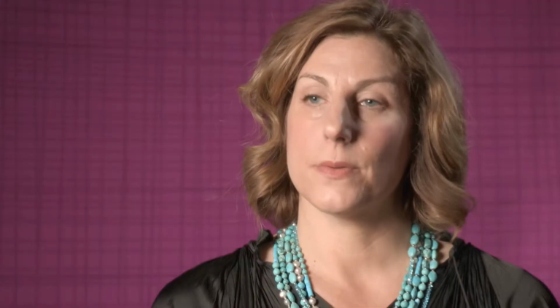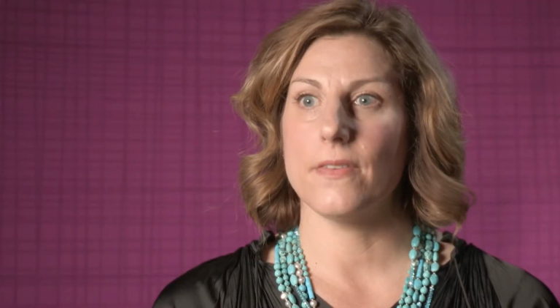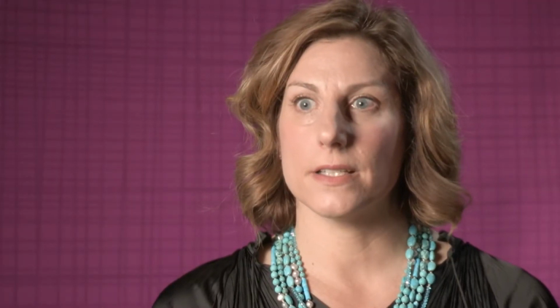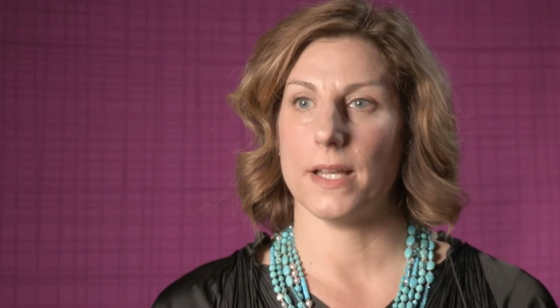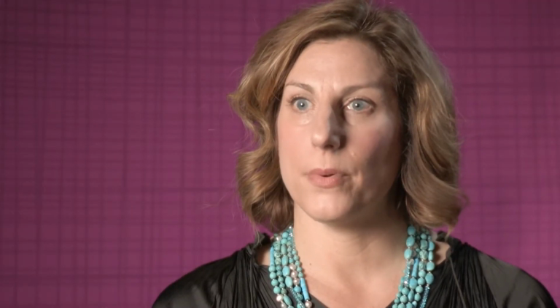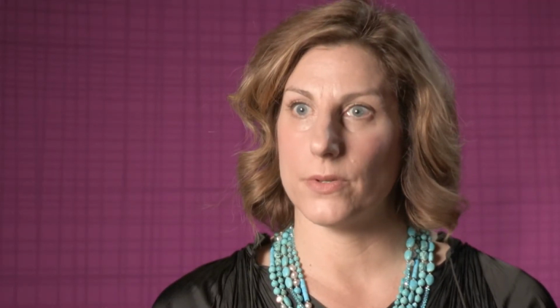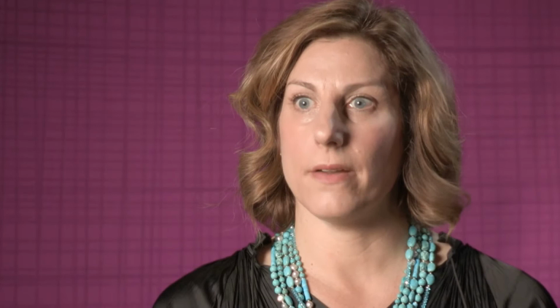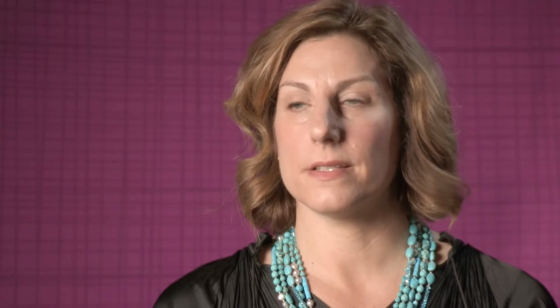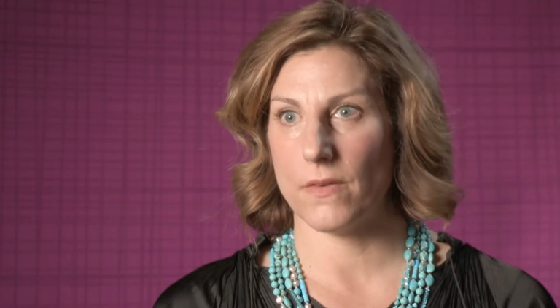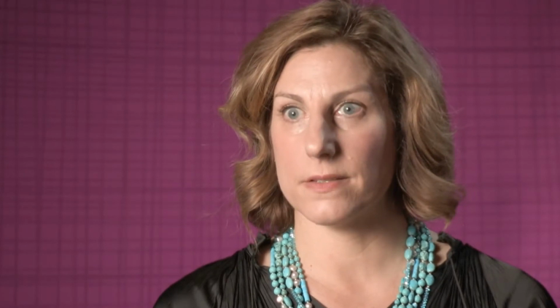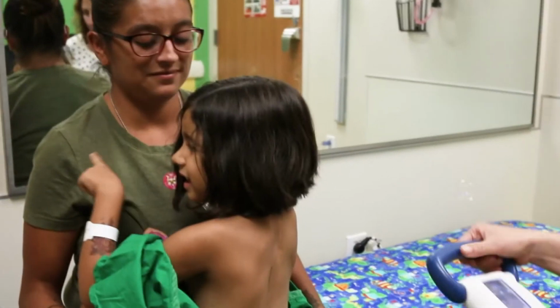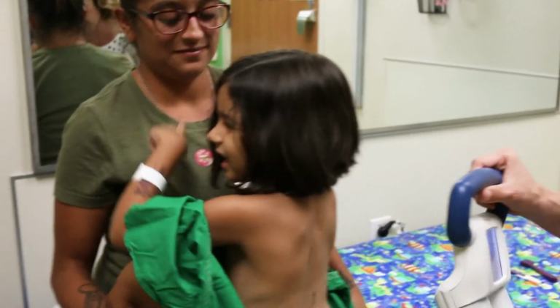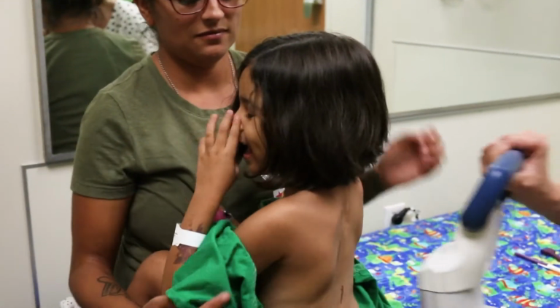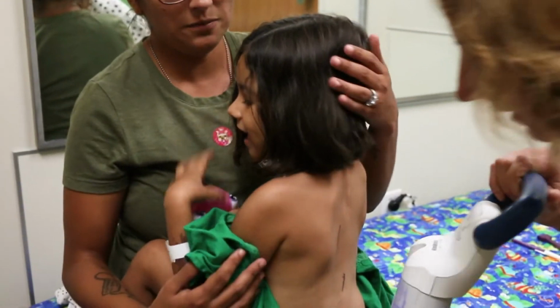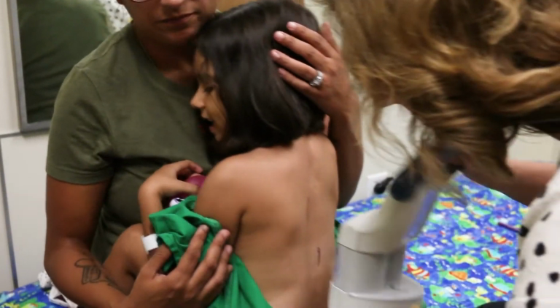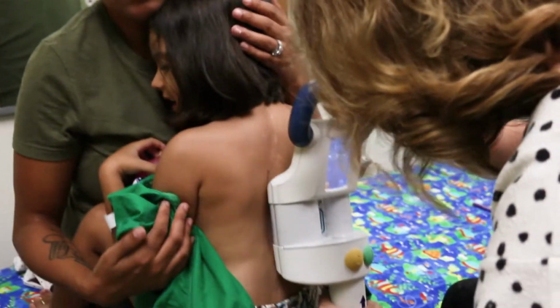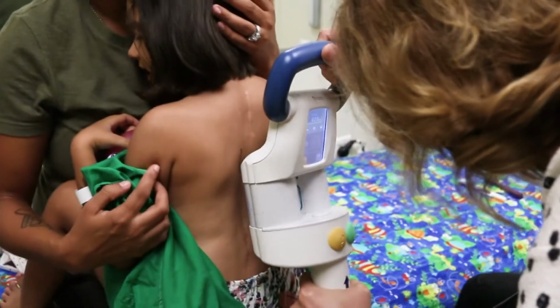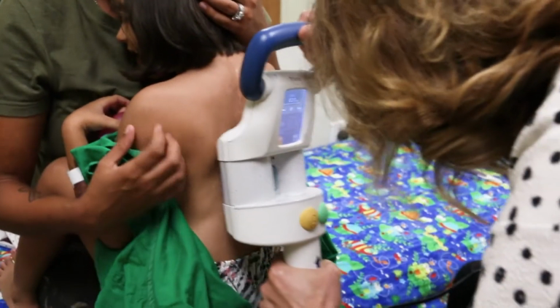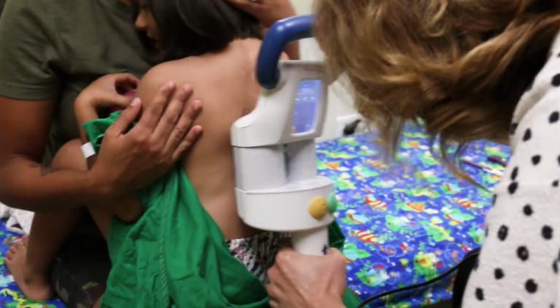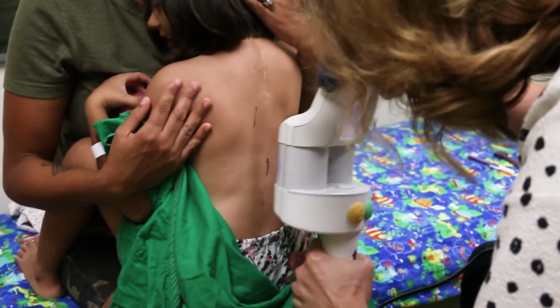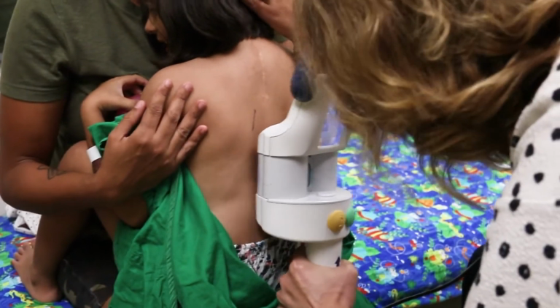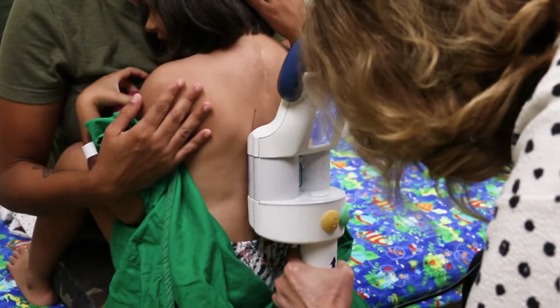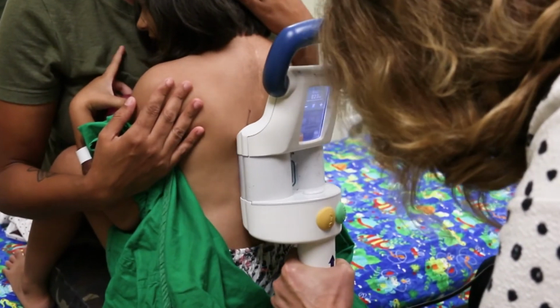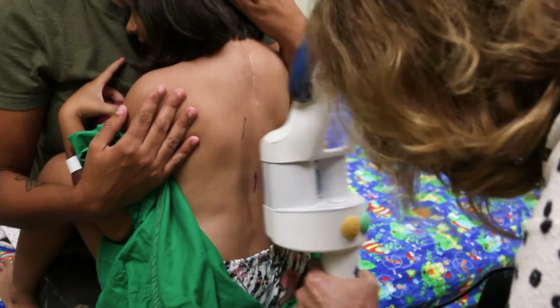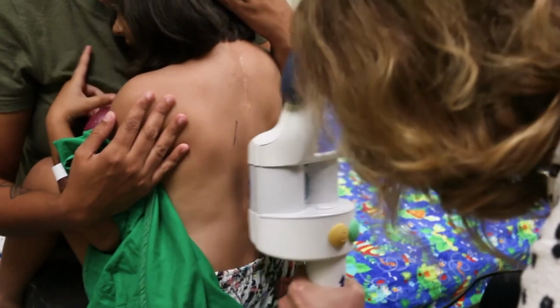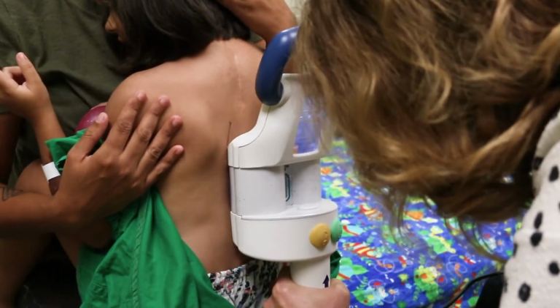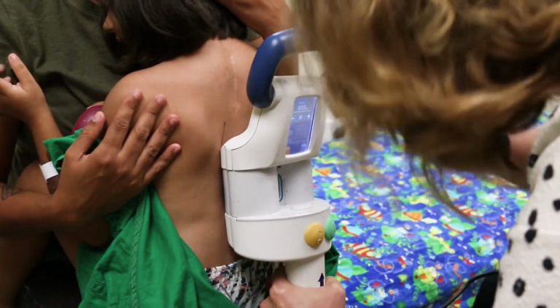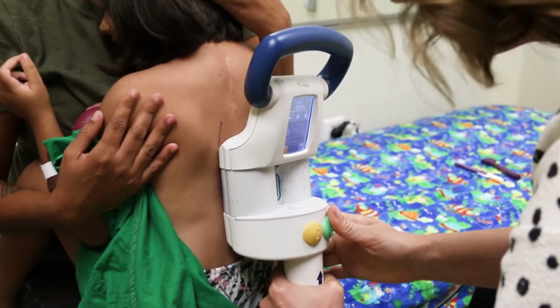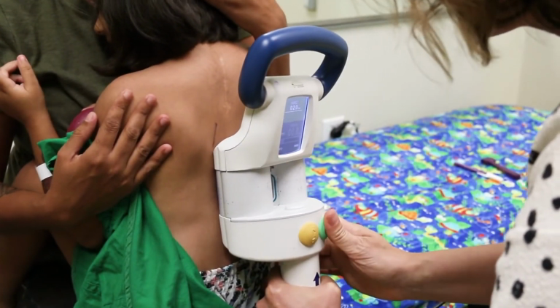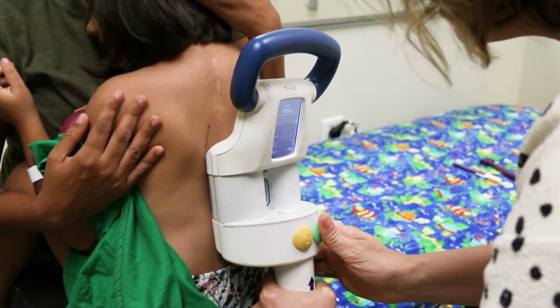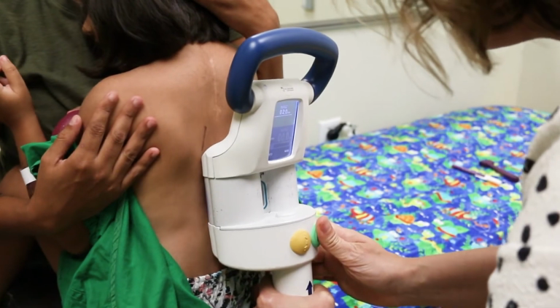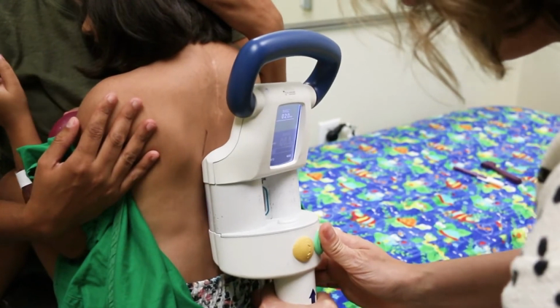So instead of having to come back to the operating room every 6 or 12 months to physically lengthen the rod with surgery, now they come to the office and I can just make the child's spine grow a little bit with an outpatient procedure.